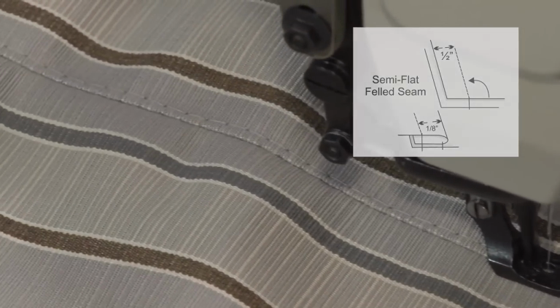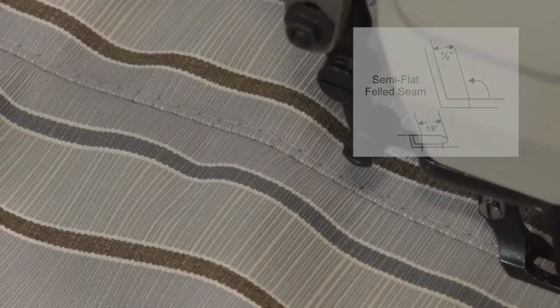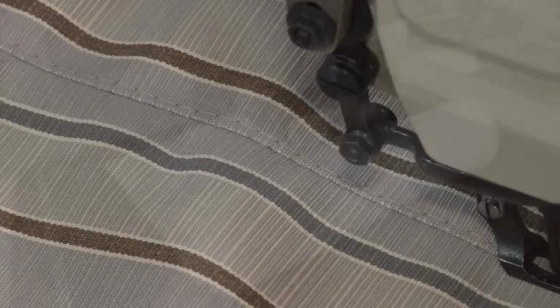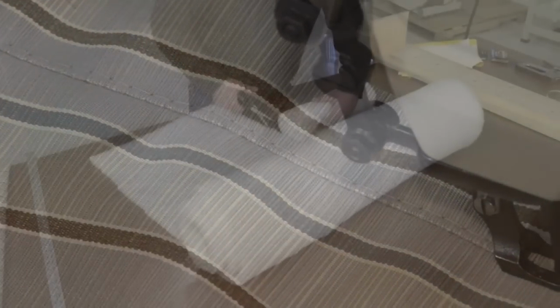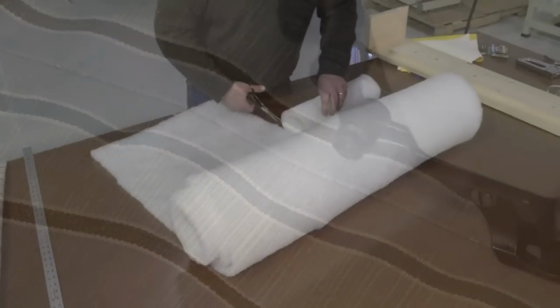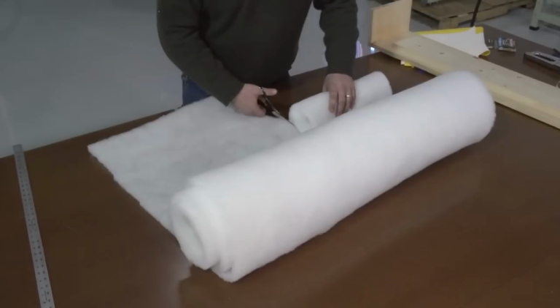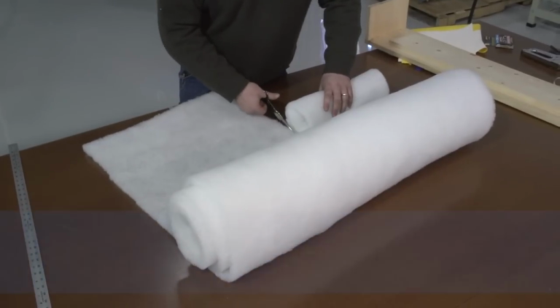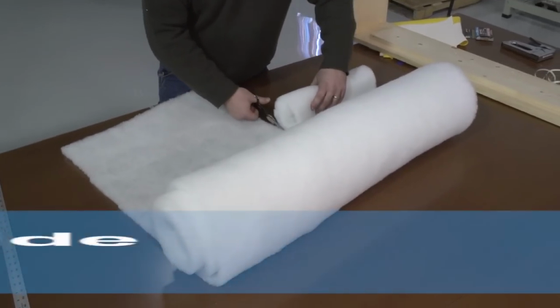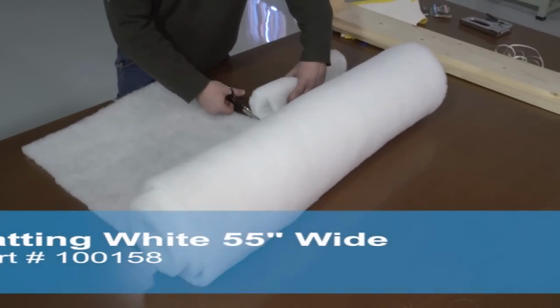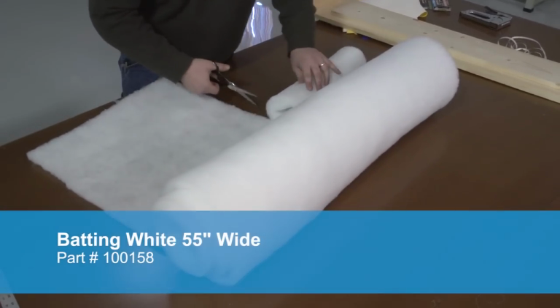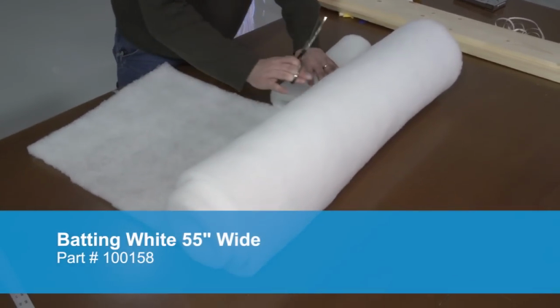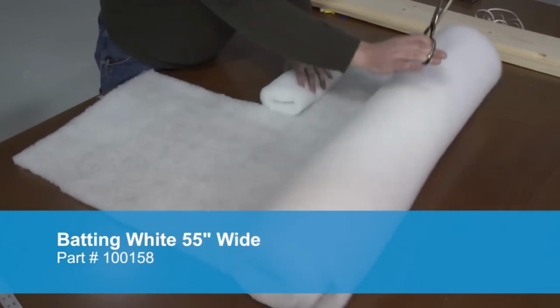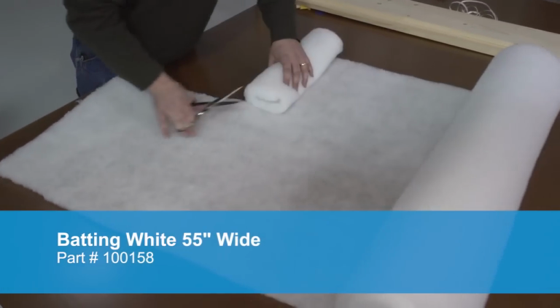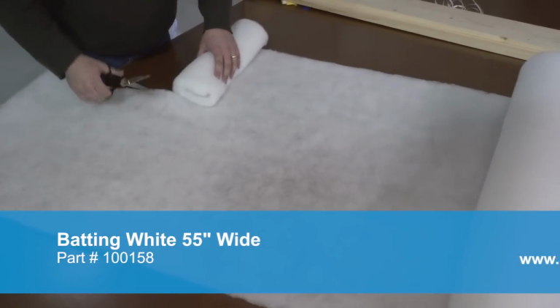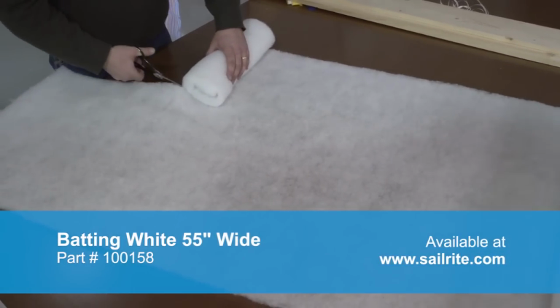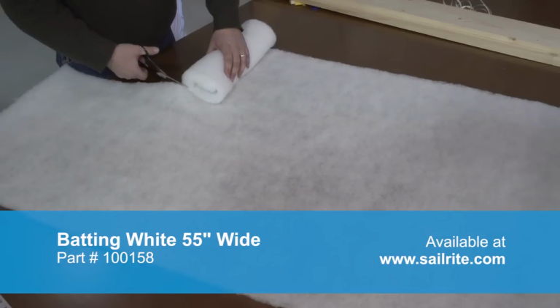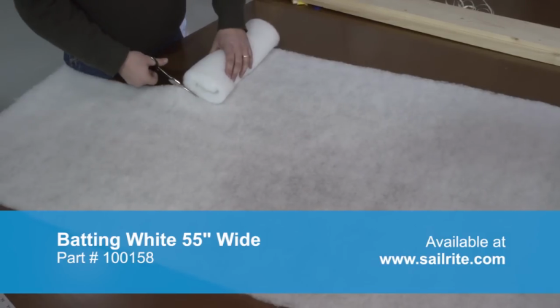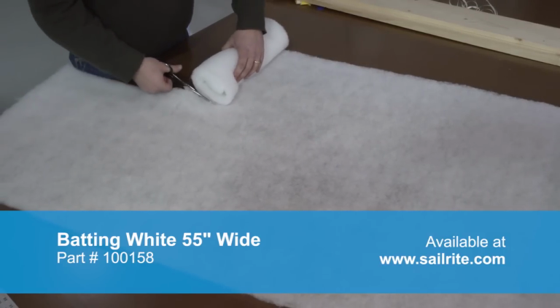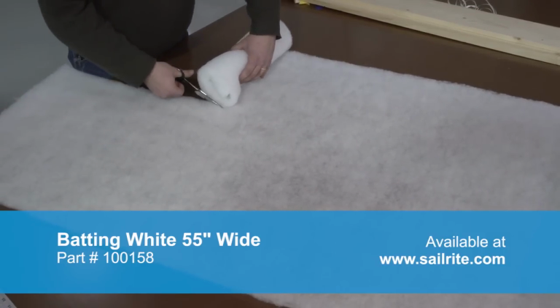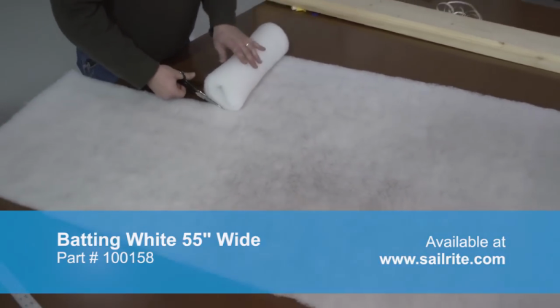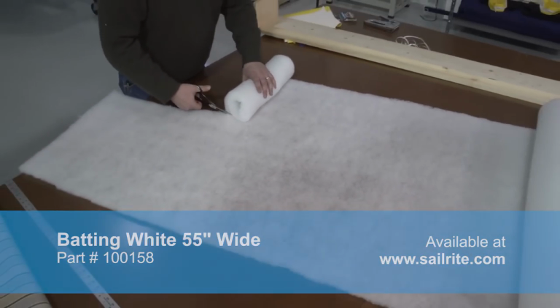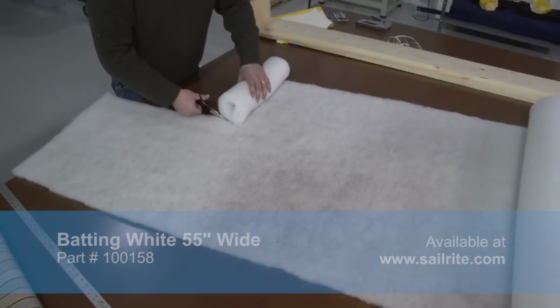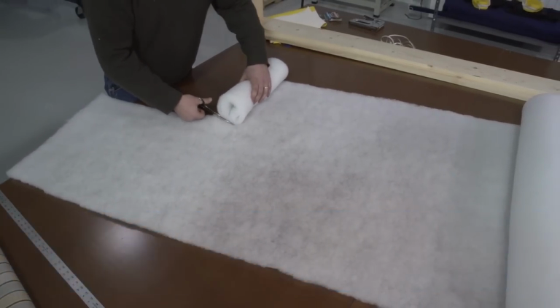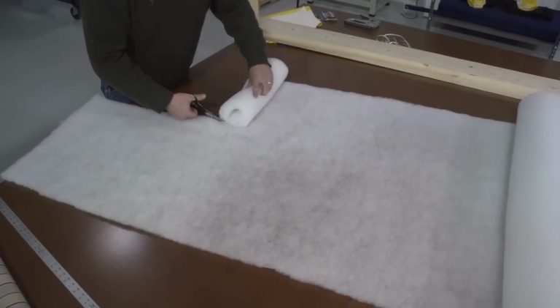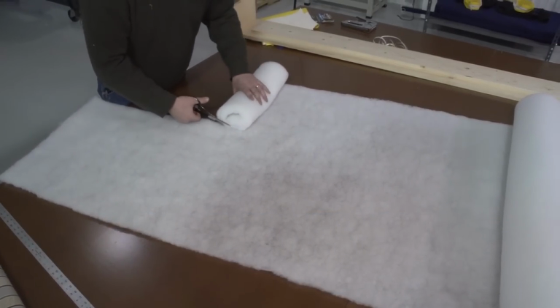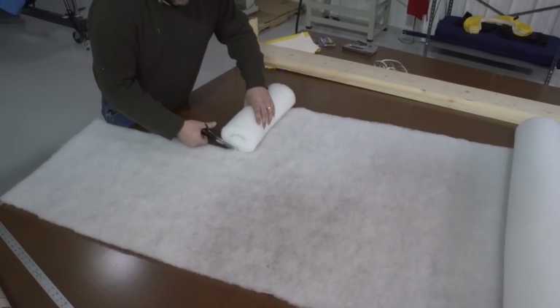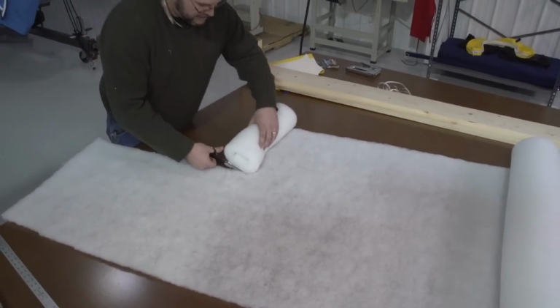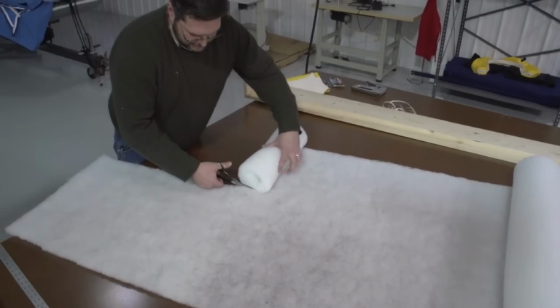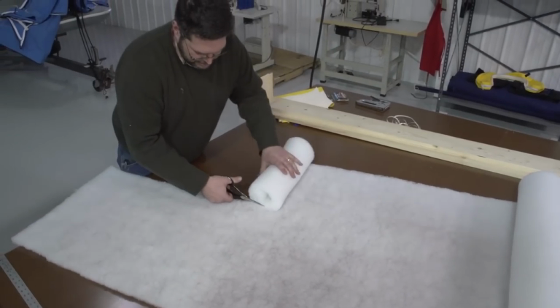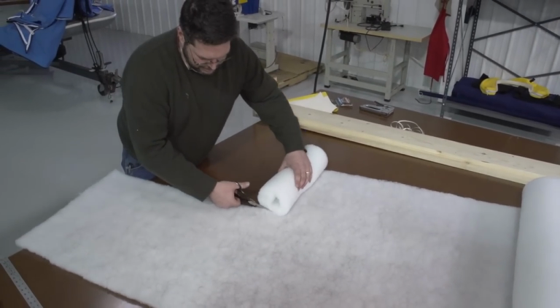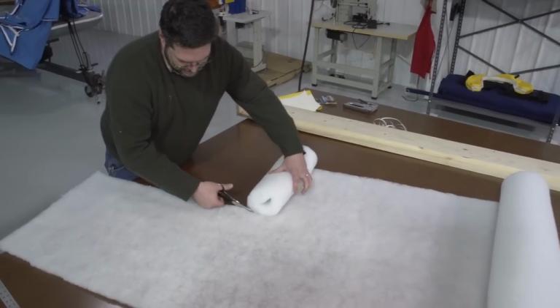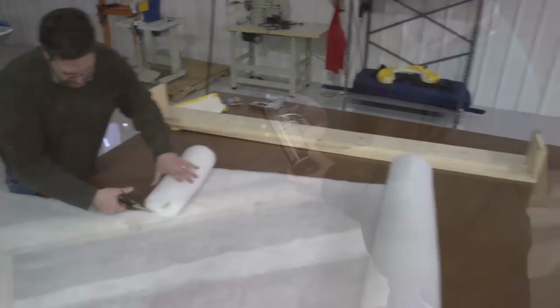Using a polyester batting material available from Sailrite, we'll cut it at the width of our box plus about 8 inches. The length of this batting should be the length of the box plus the two end pieces plus a little extra.